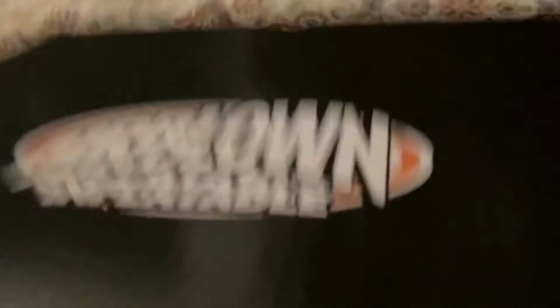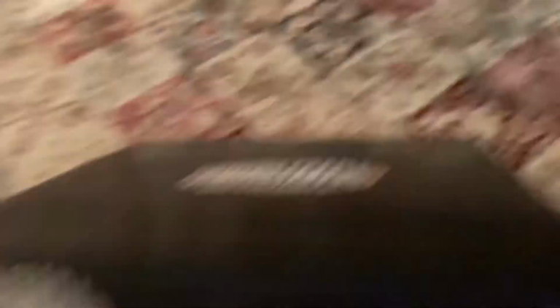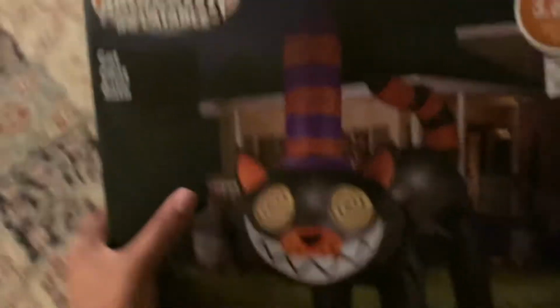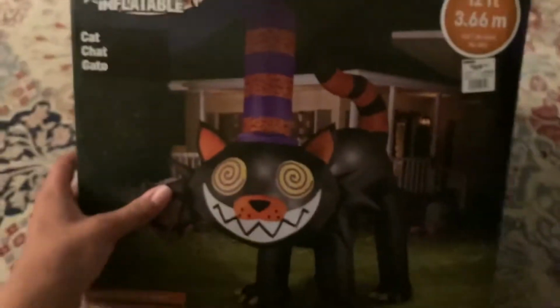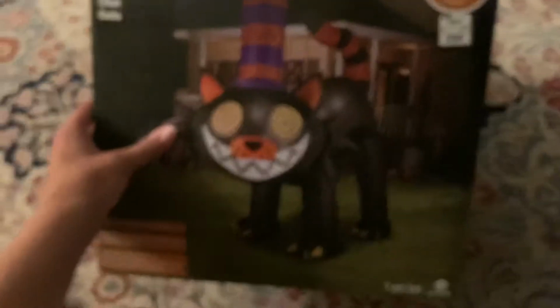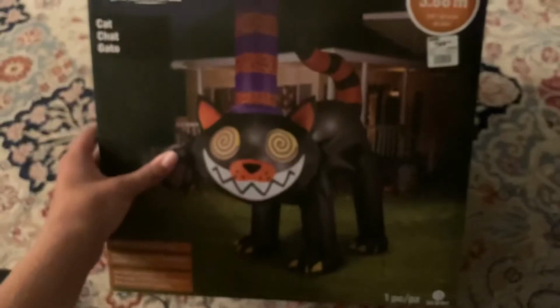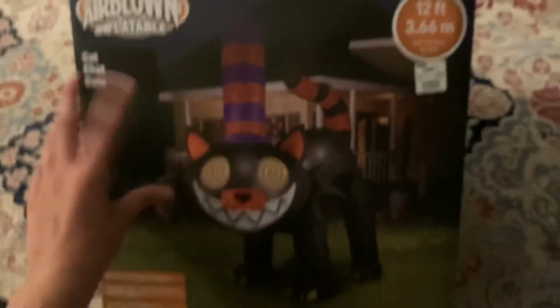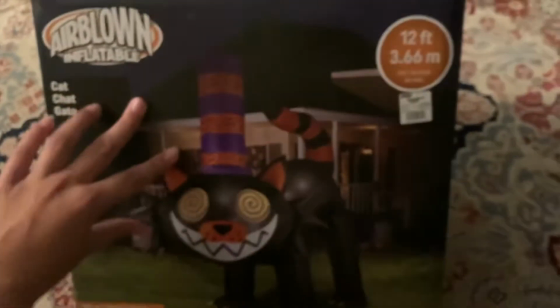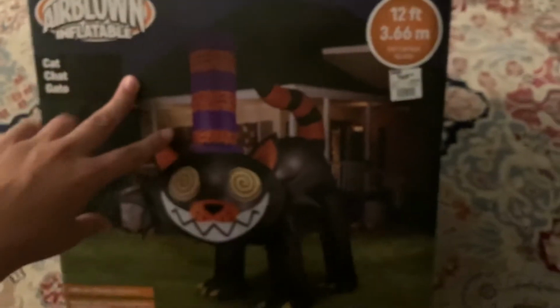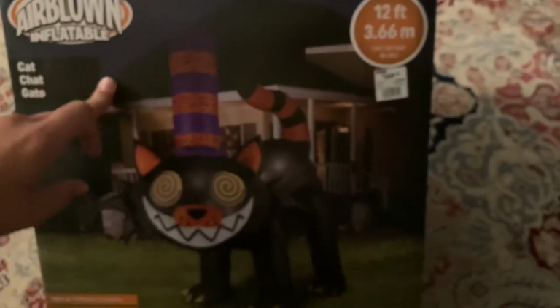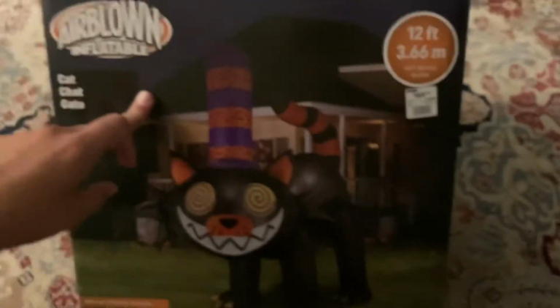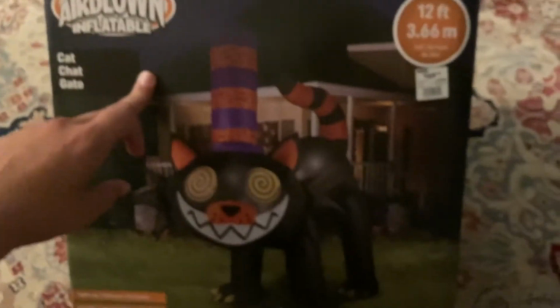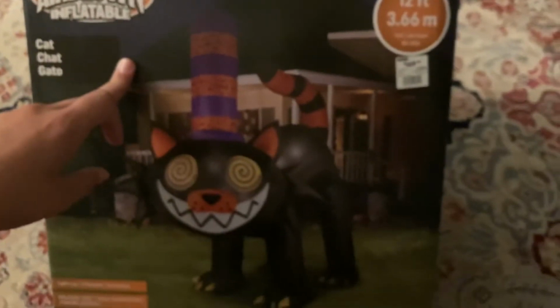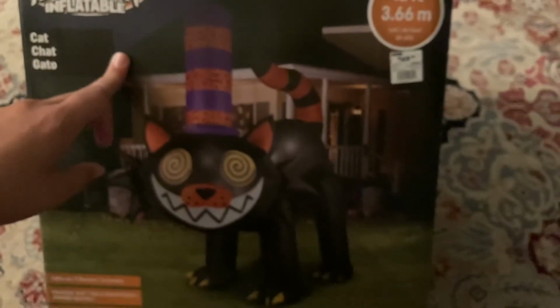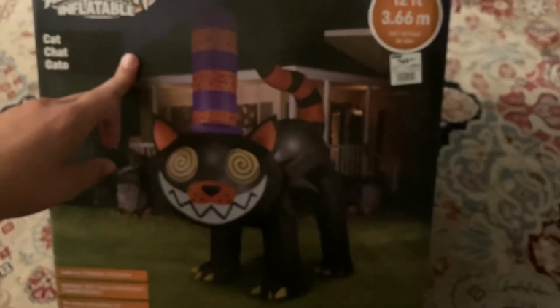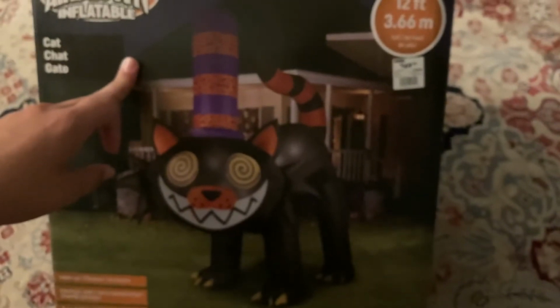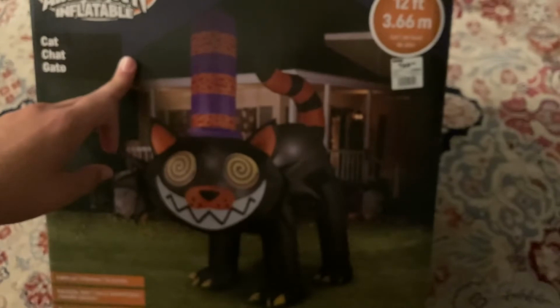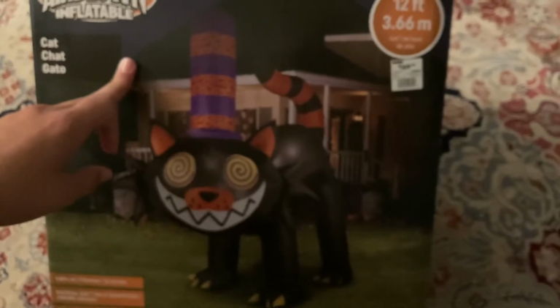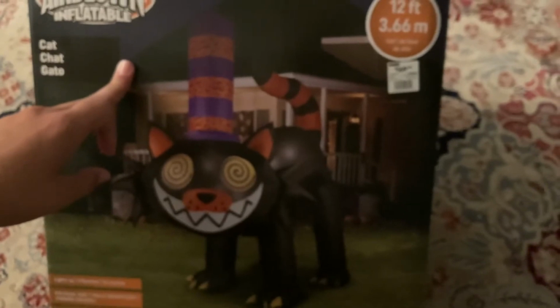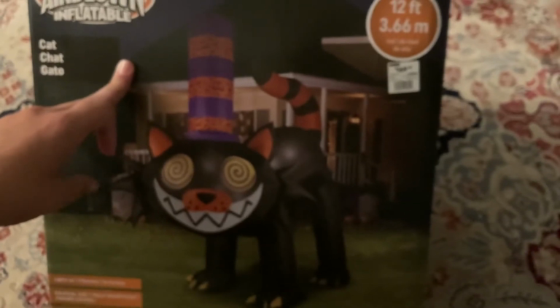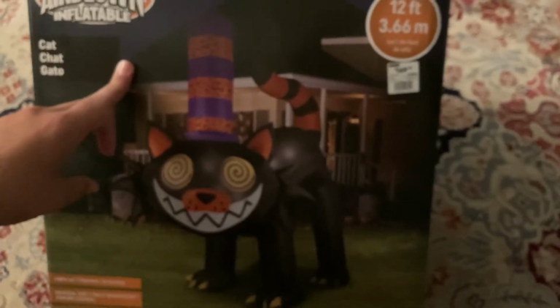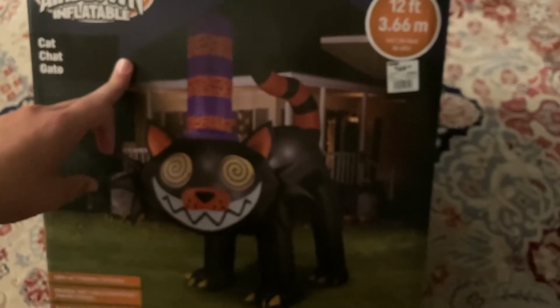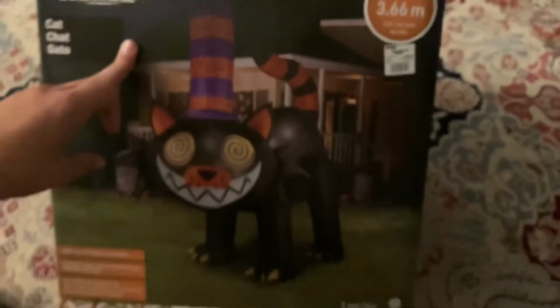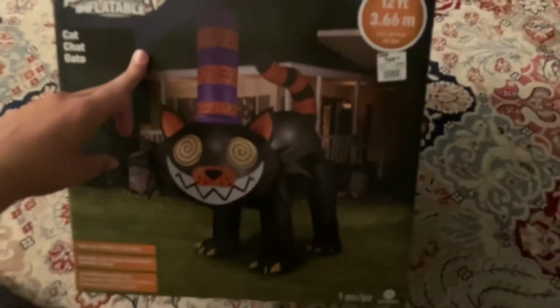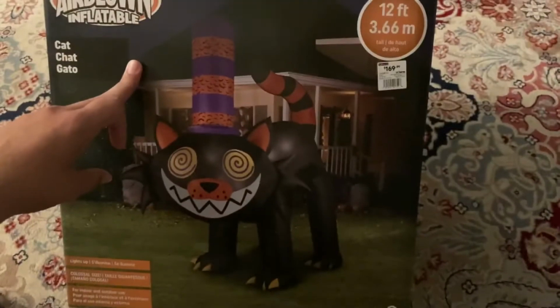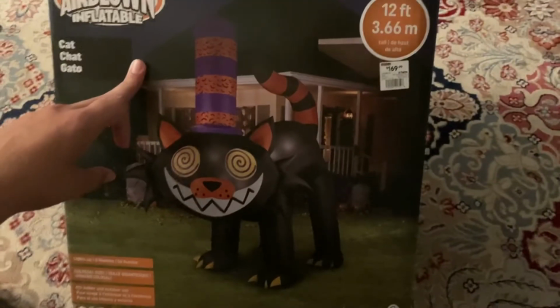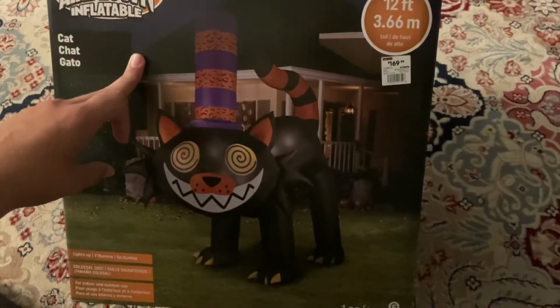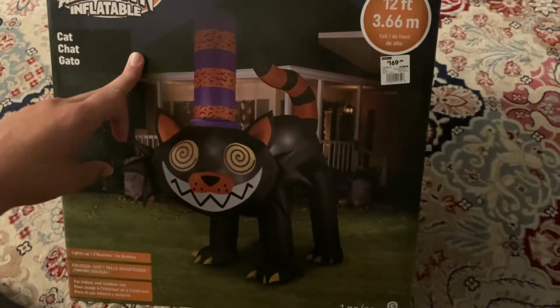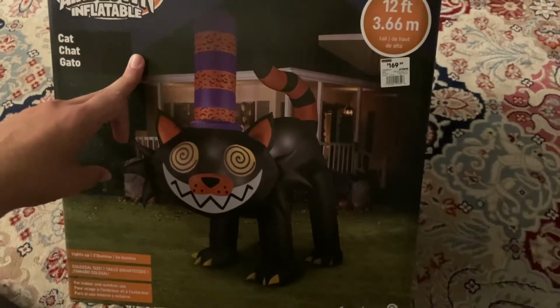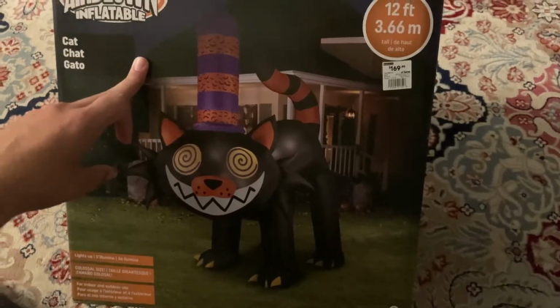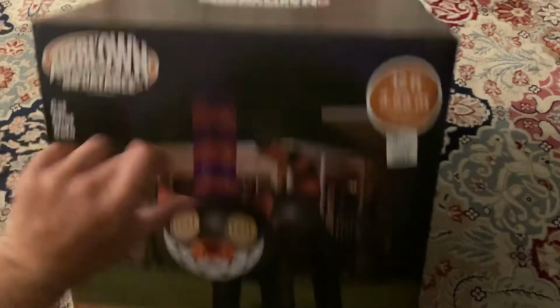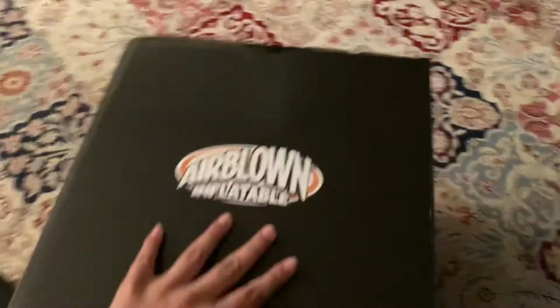I do wish this was 20-foot, honestly. I think it would do a lot better if it was 20-foot. I think it's time for At Home to get a 20-foot Halloween inflatable. But 12-foot is still big. I love this design.